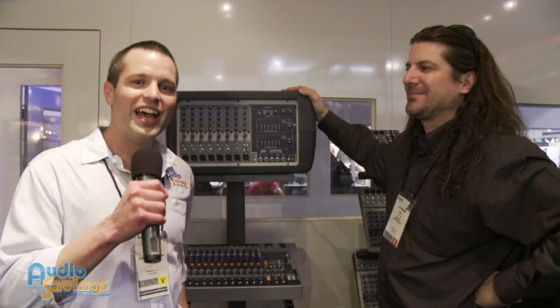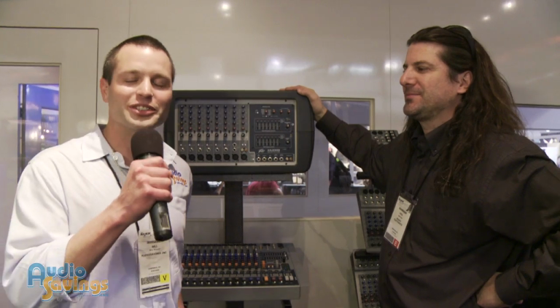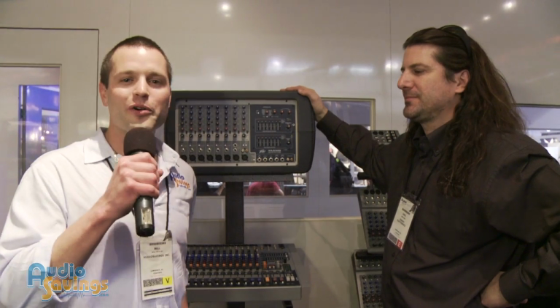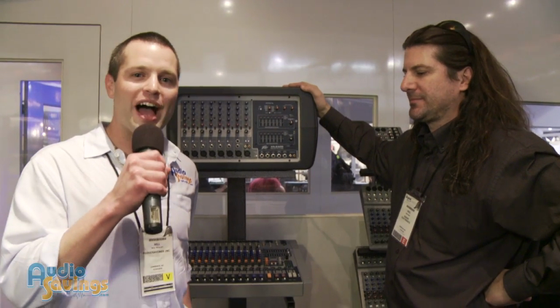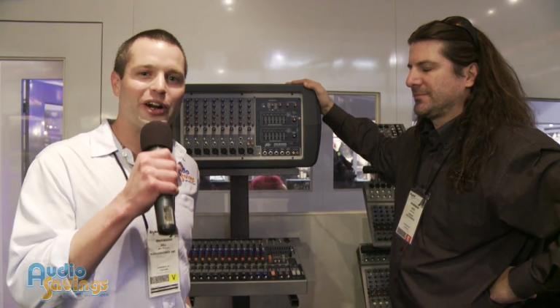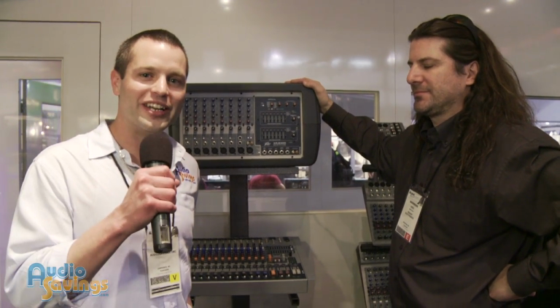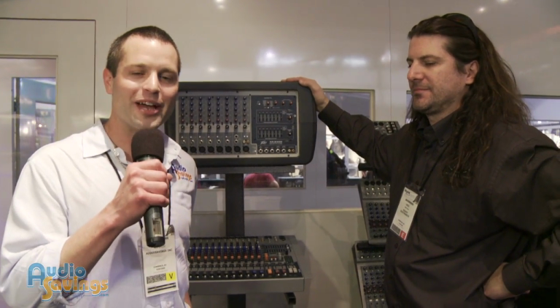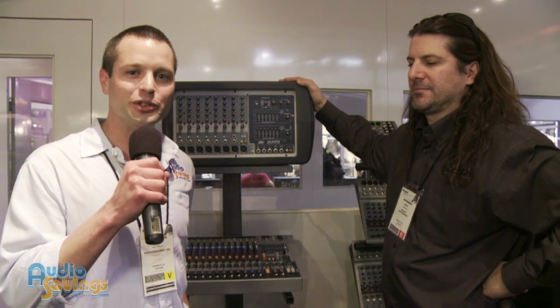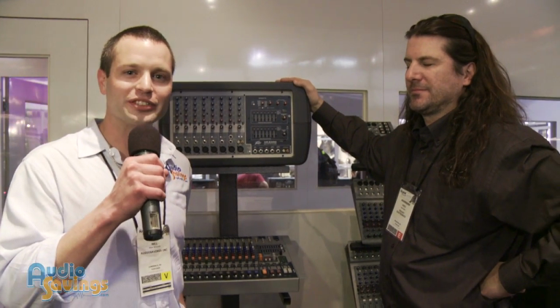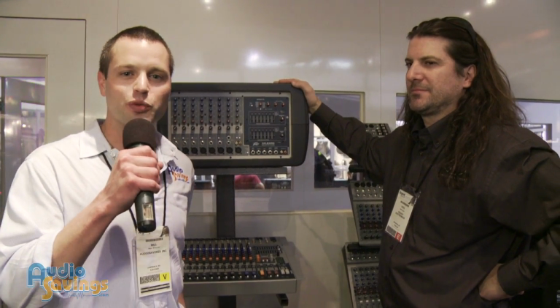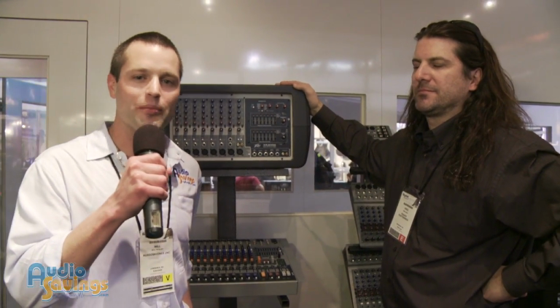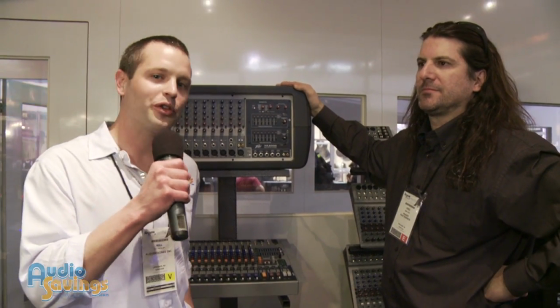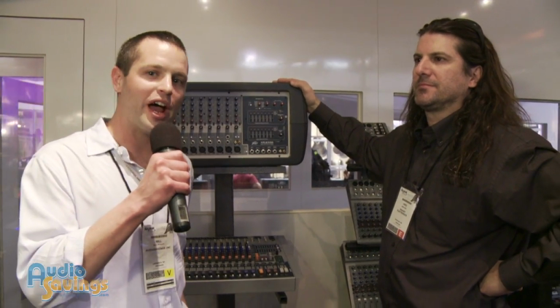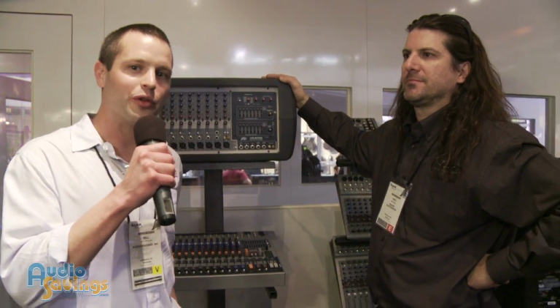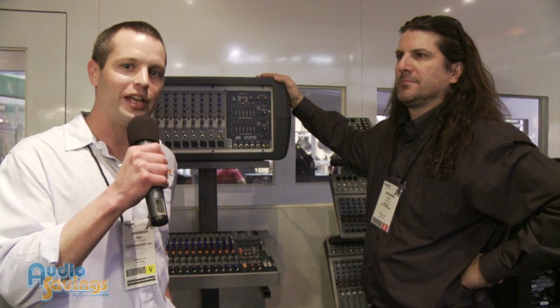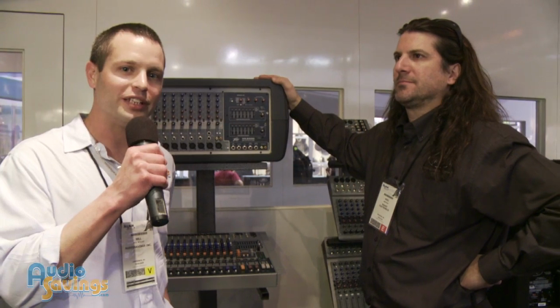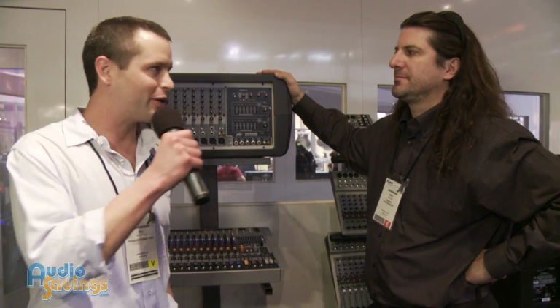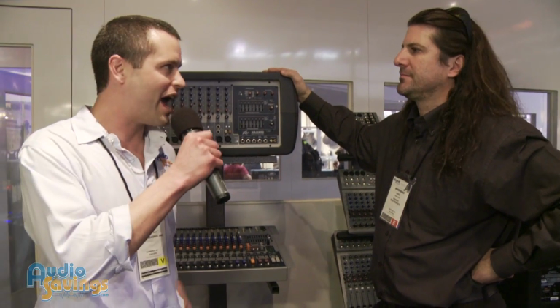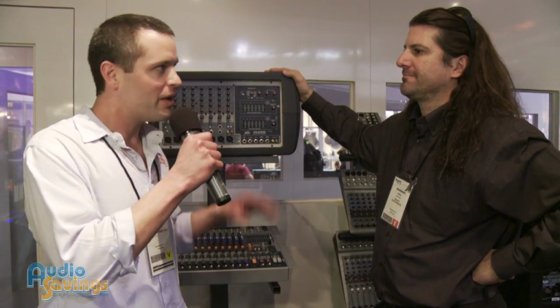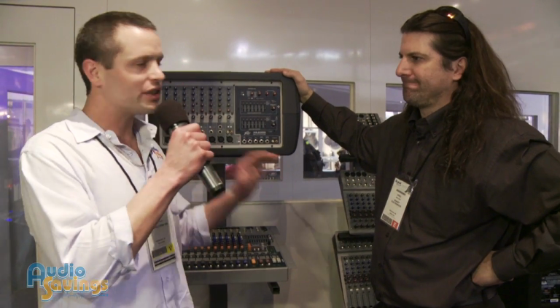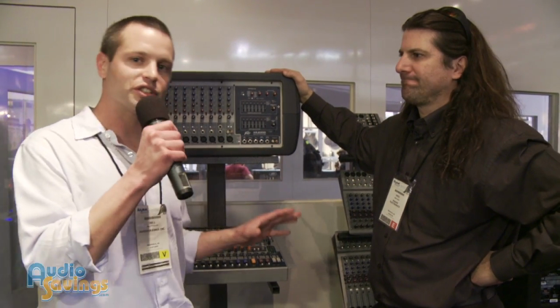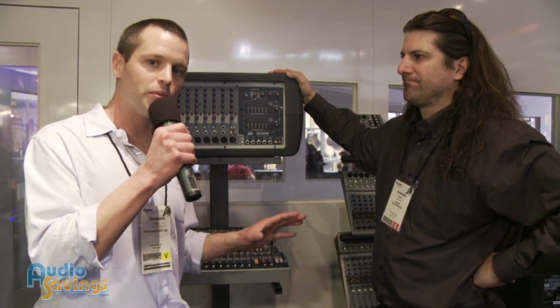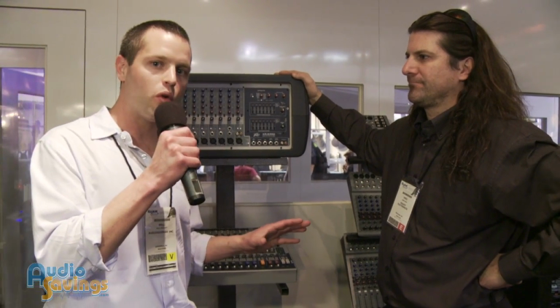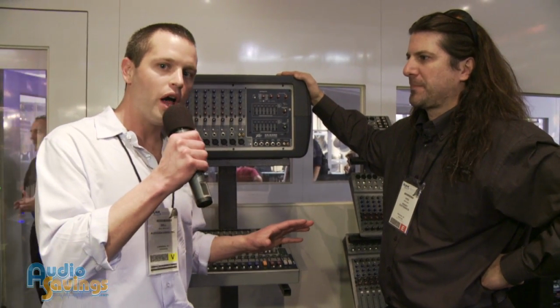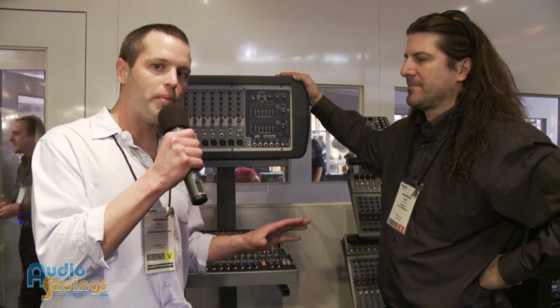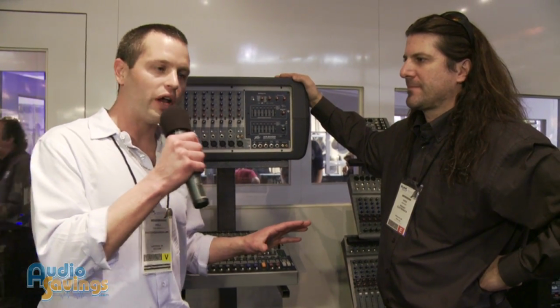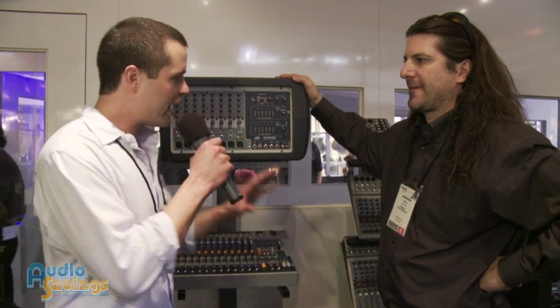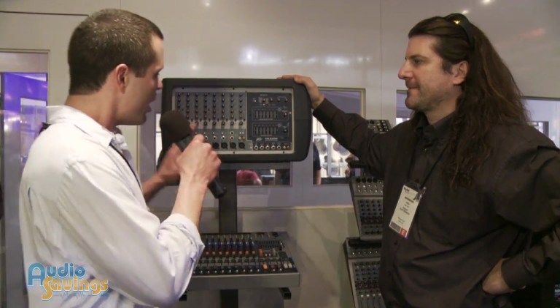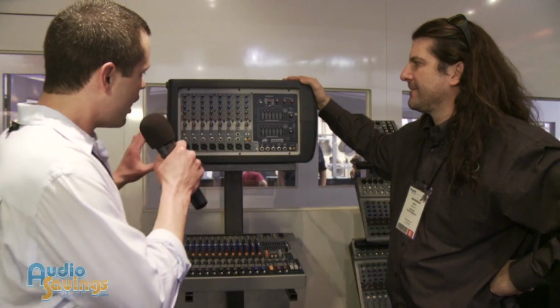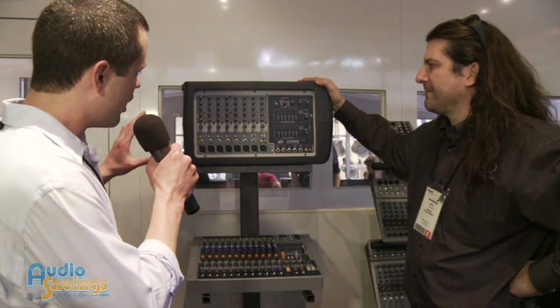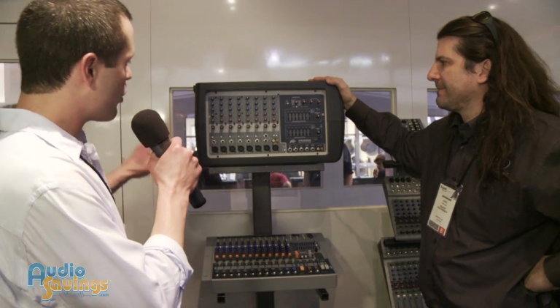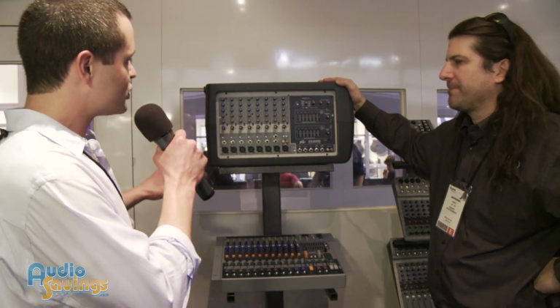Hey guys, welcome back. We're here at NAMM 2012. I'm here with Greg from PV. It's been great having him. He's going to tell us a little bit more about a powered mixer.